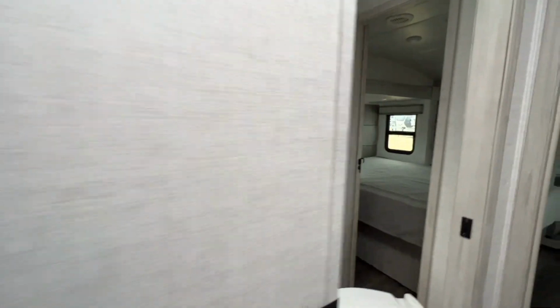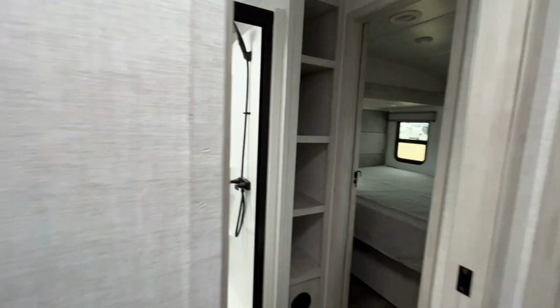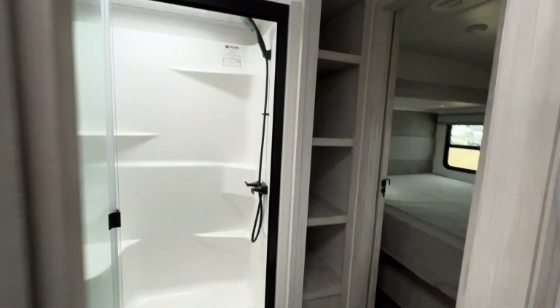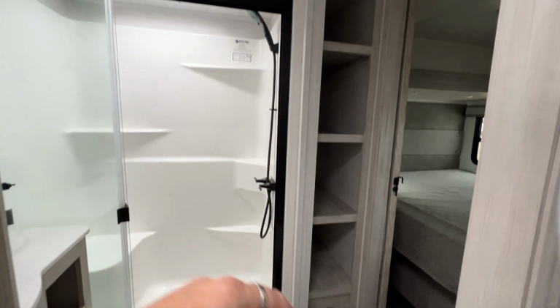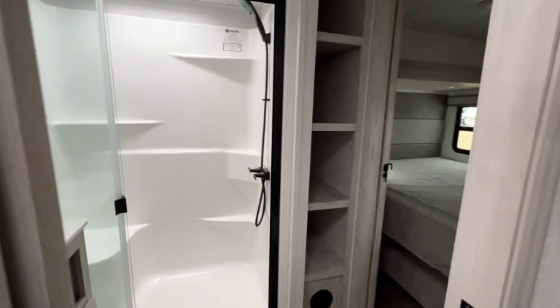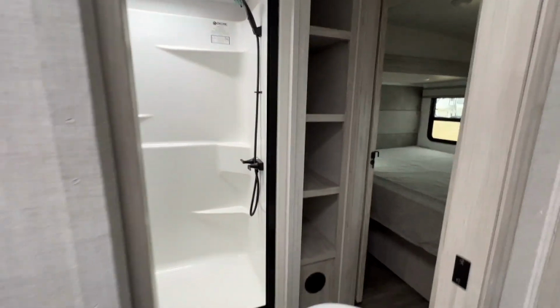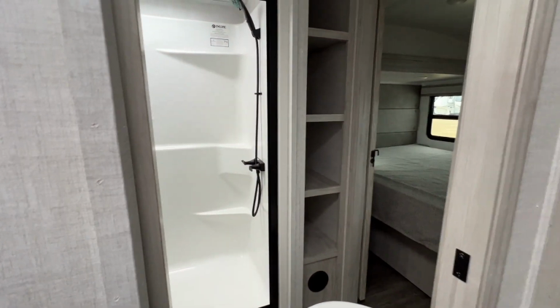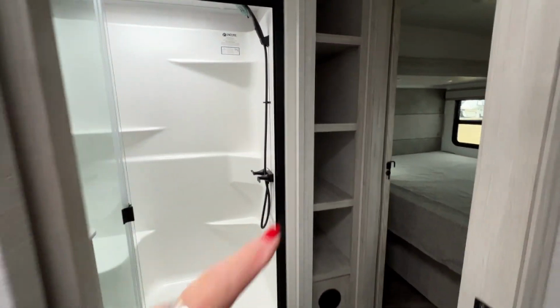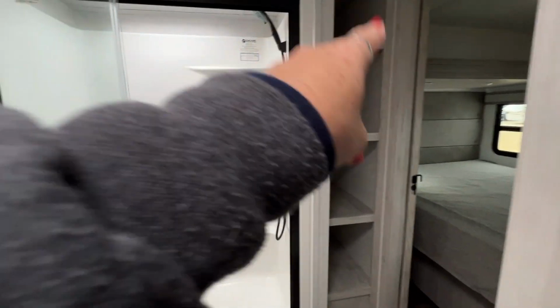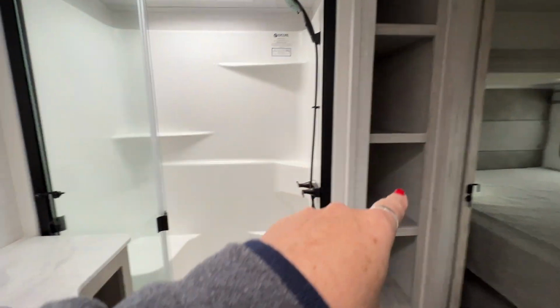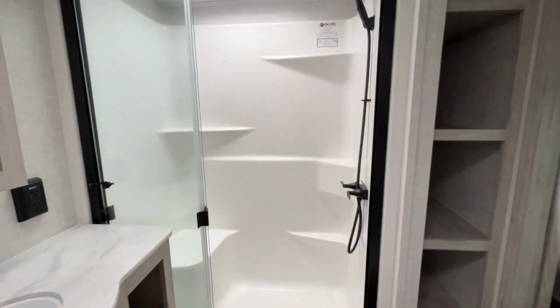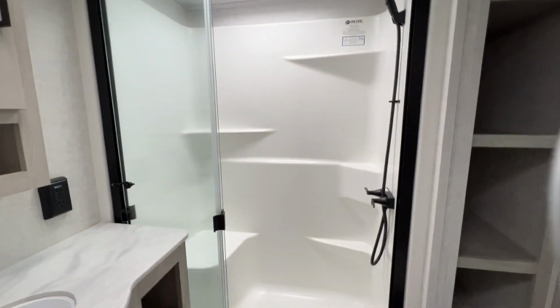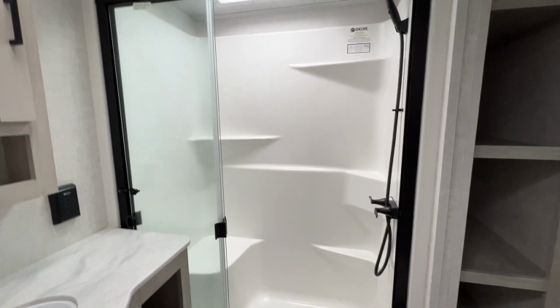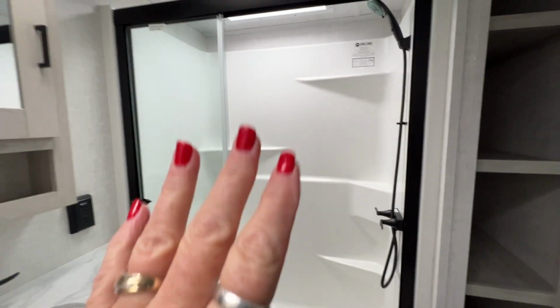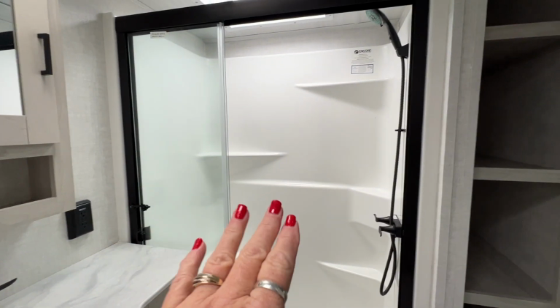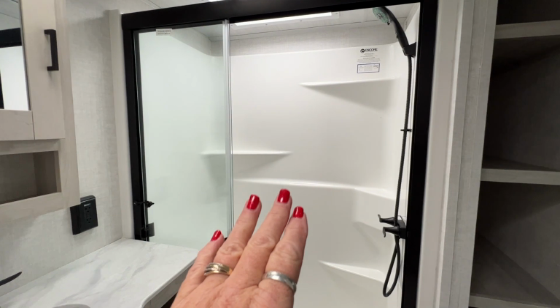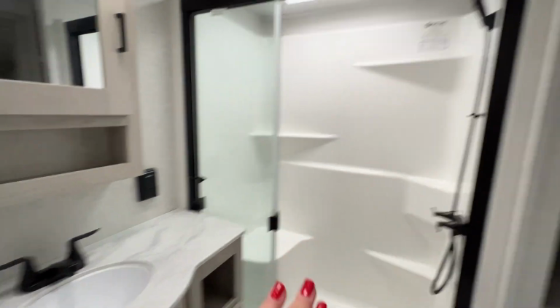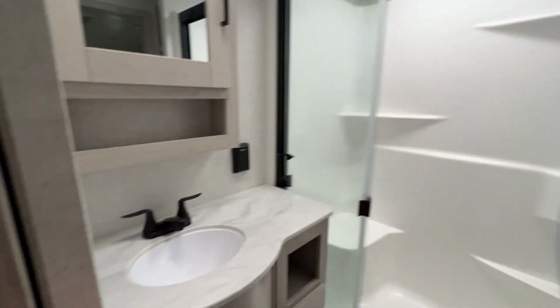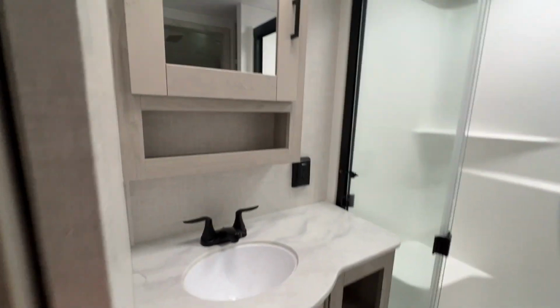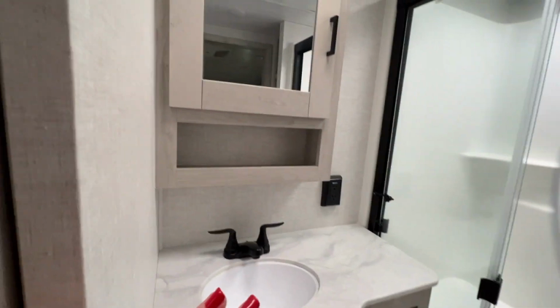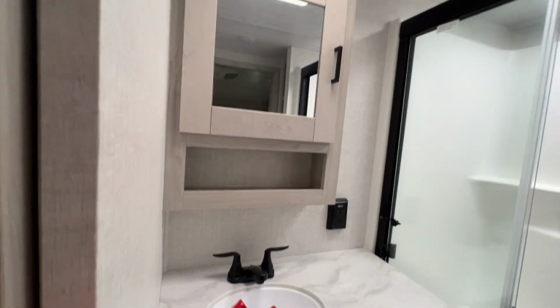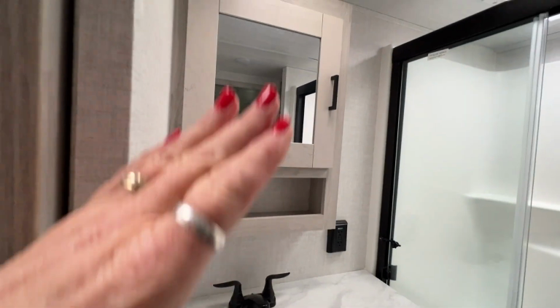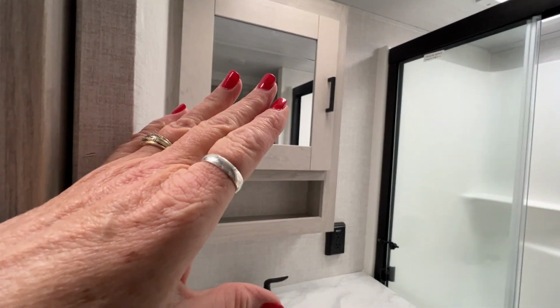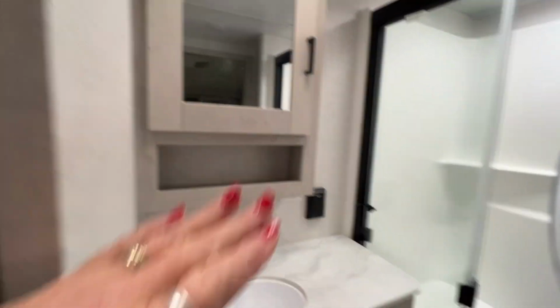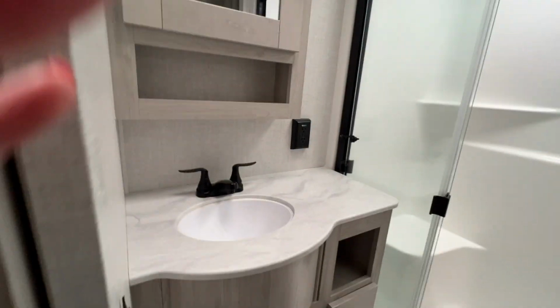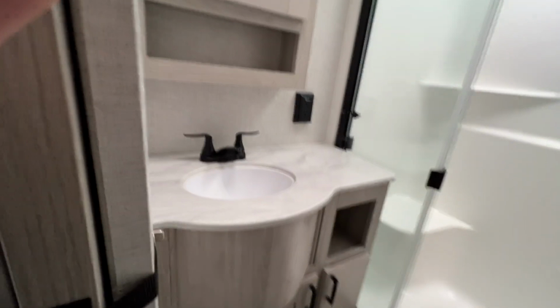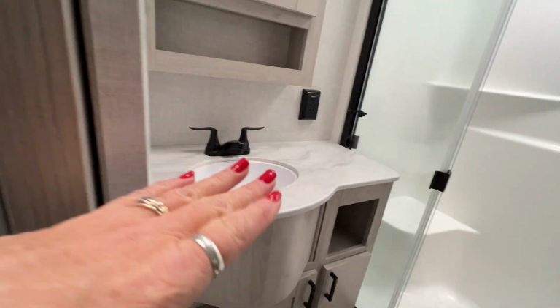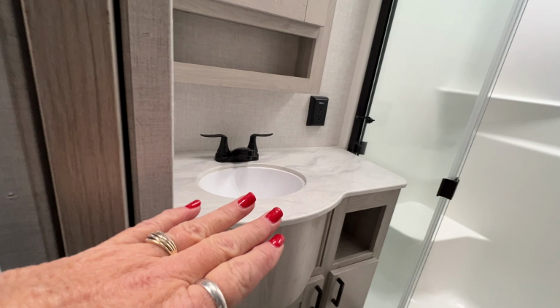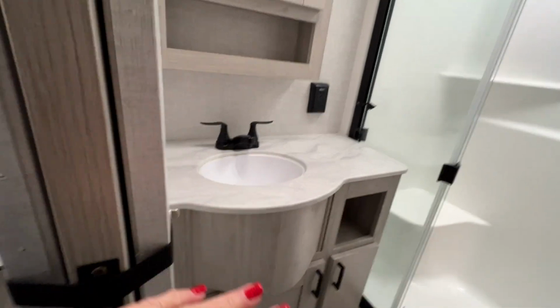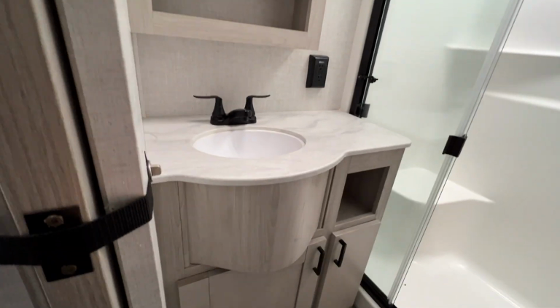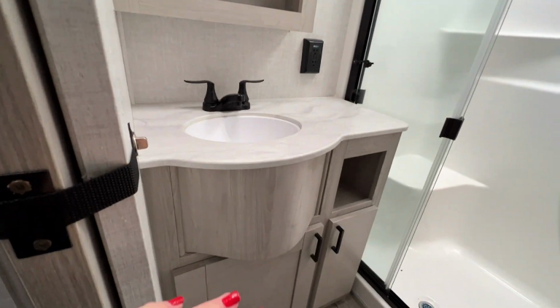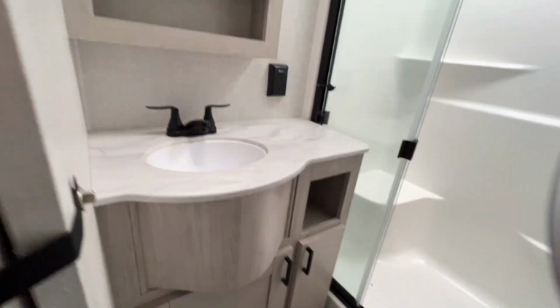You've got a walk-through bathroom with storage. Really roomy shower. Mirrored medicine cabinet. Big vanity with more storage.